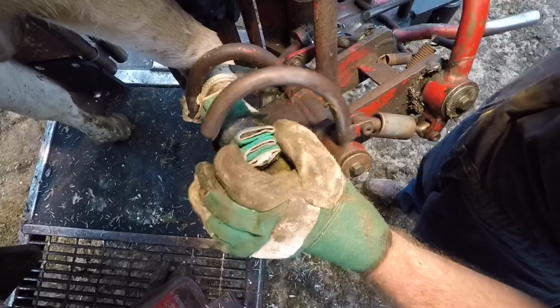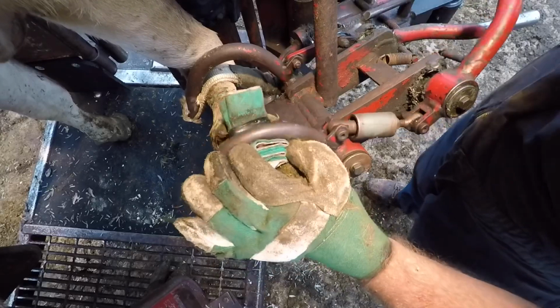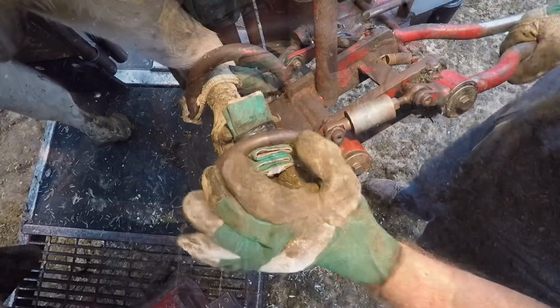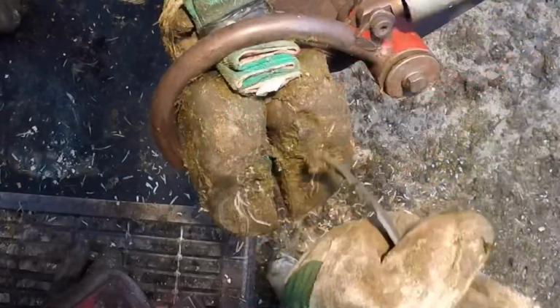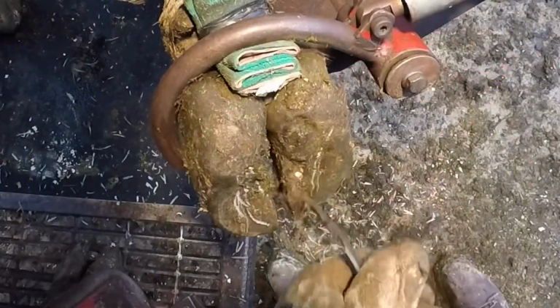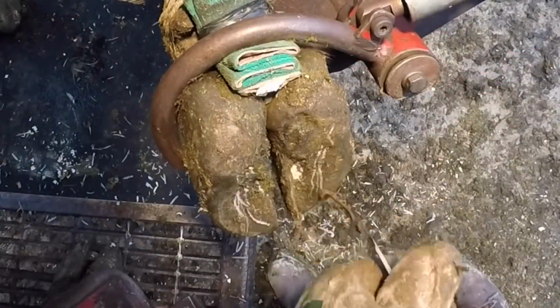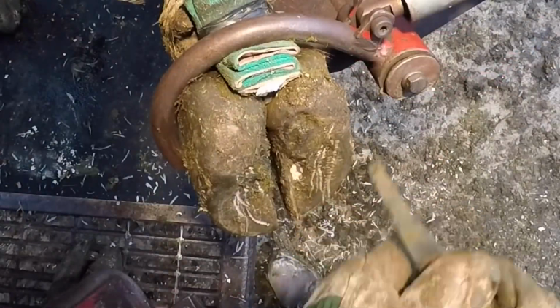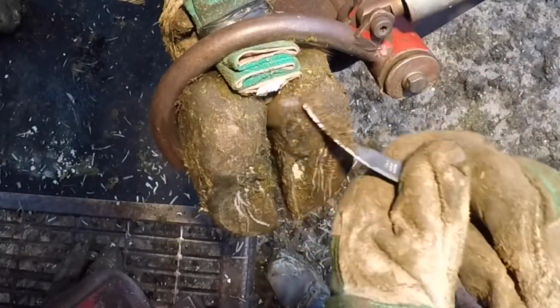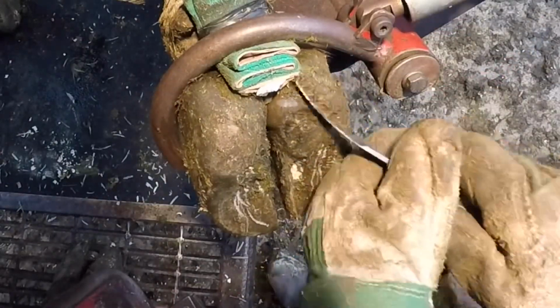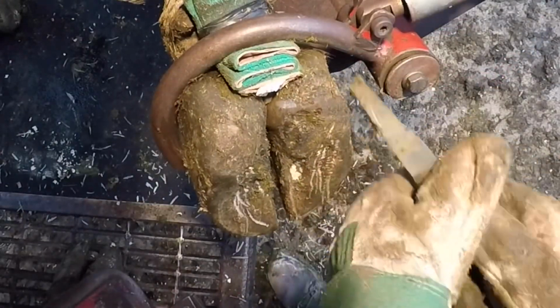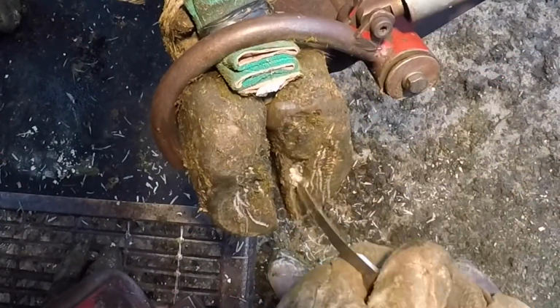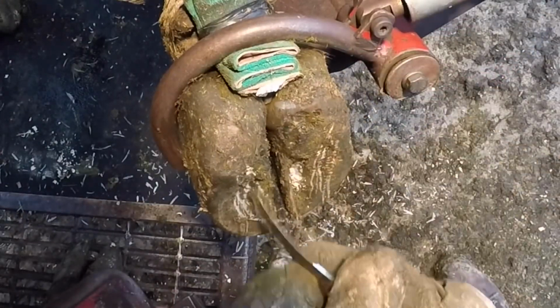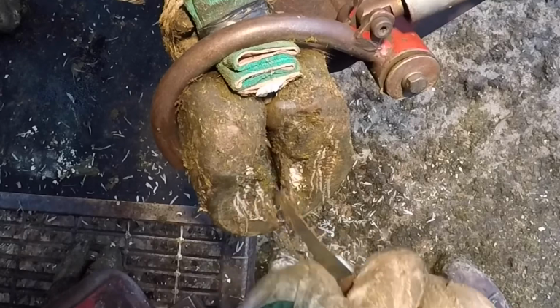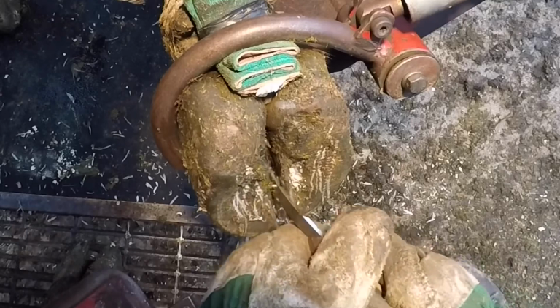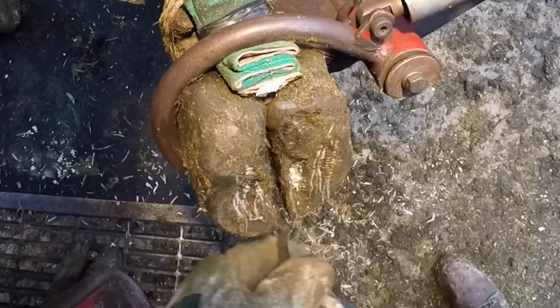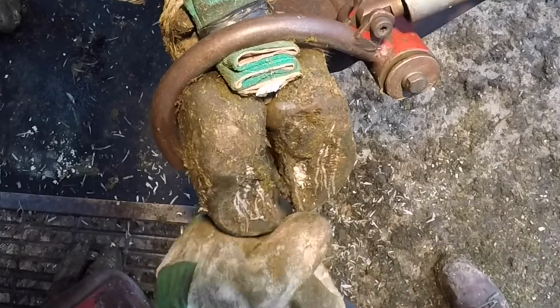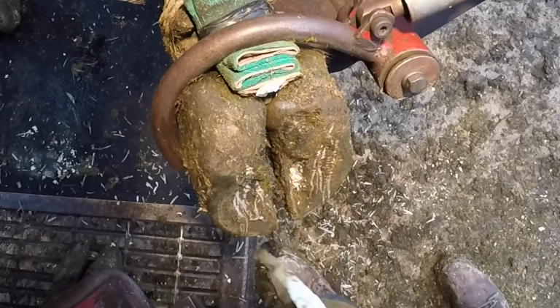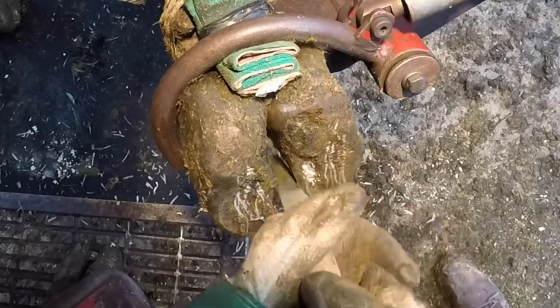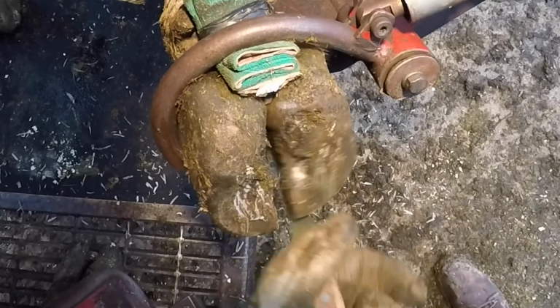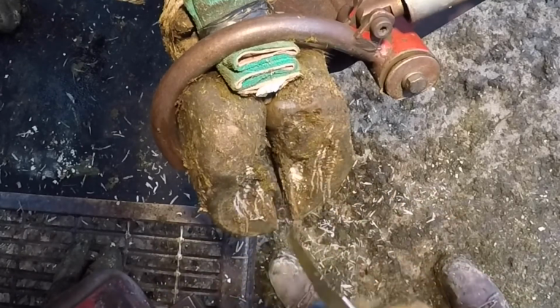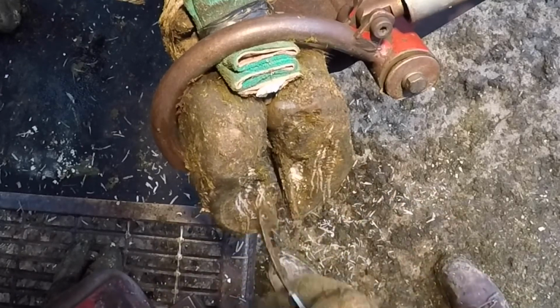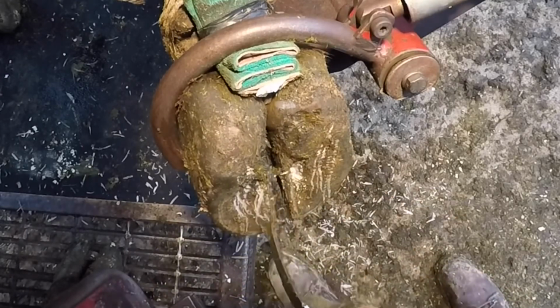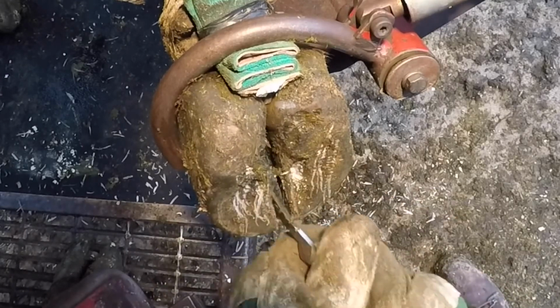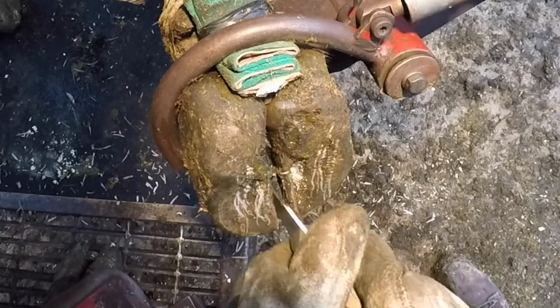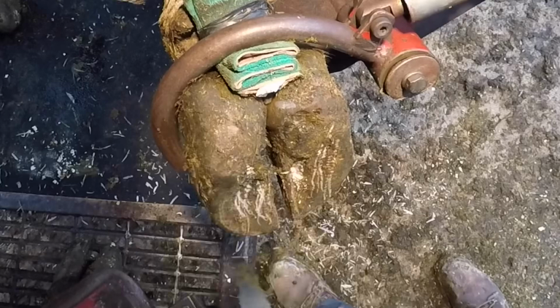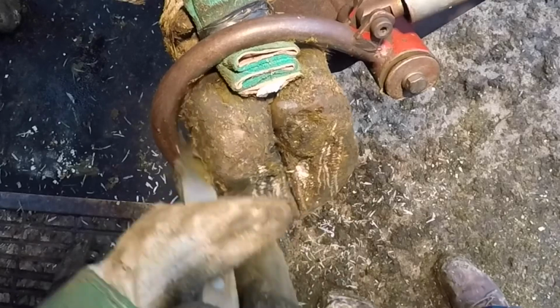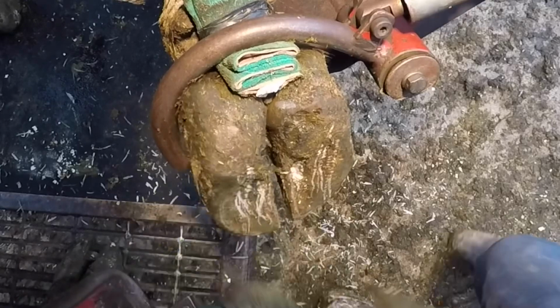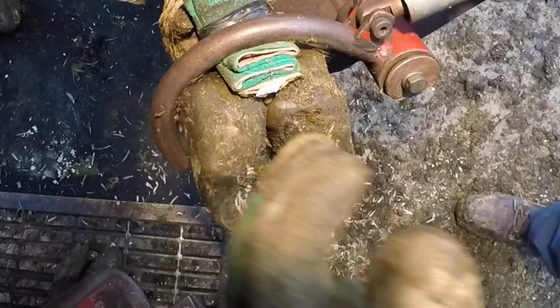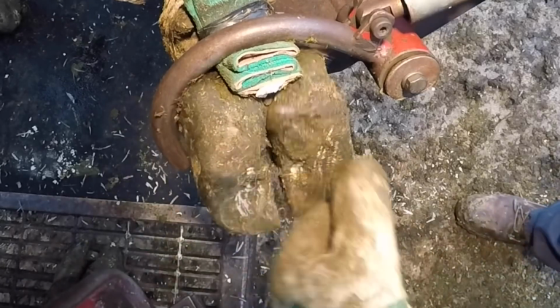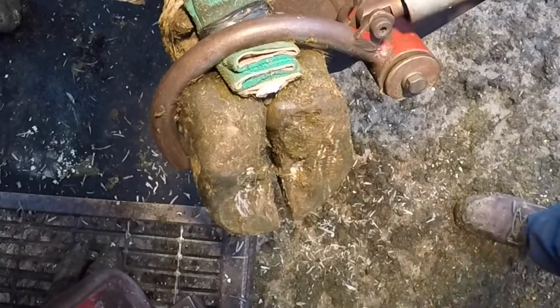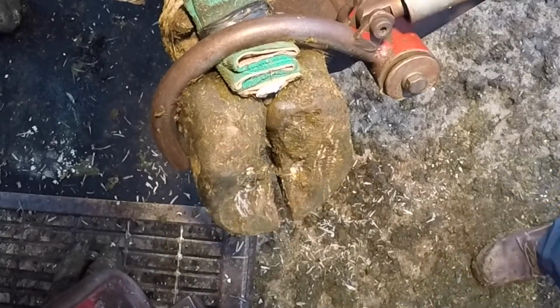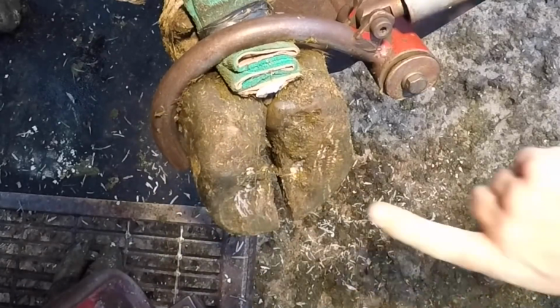I've seen this happen several times before in my career and almost always when you do, it's going to be ulcers on both front feet. Sometimes white line lesions will cause this as well, but it's almost always ulcers — and in this case, for sure on this first foot, we've got an ulcer.